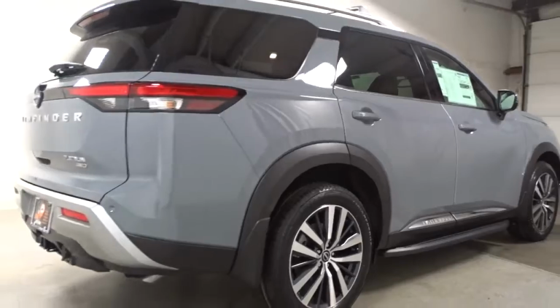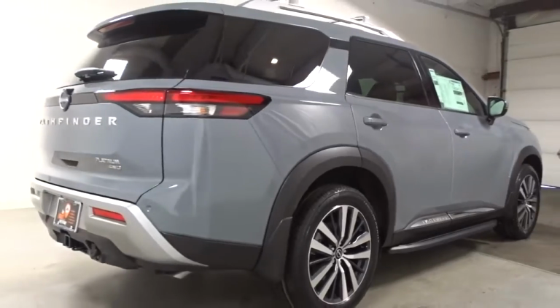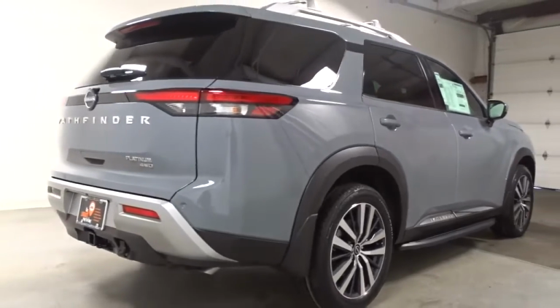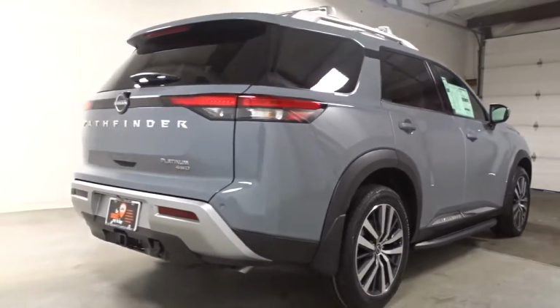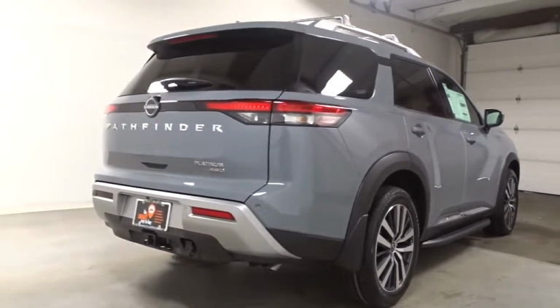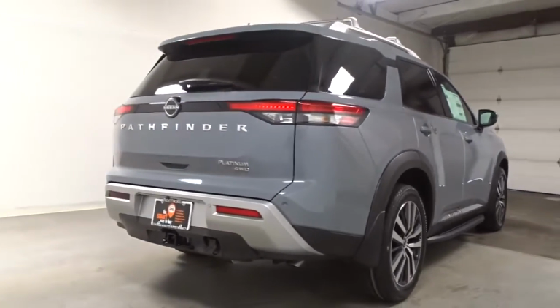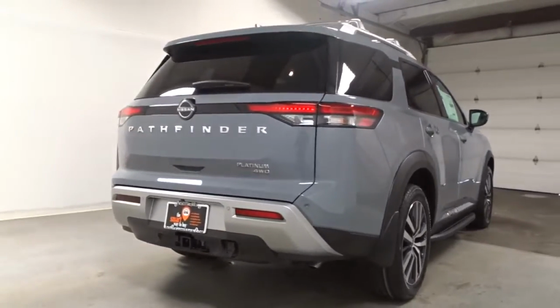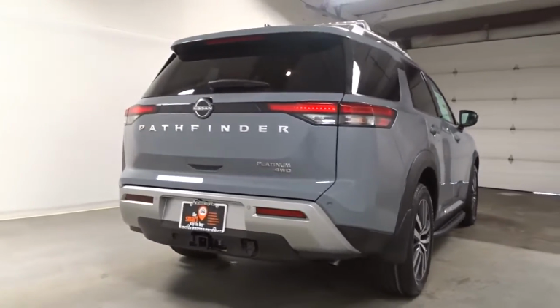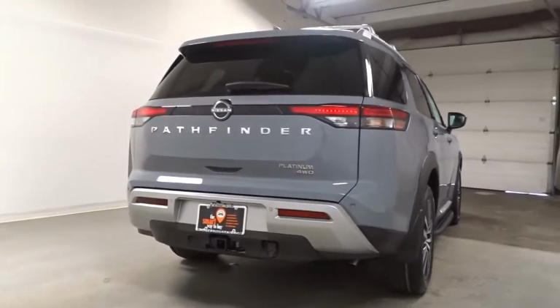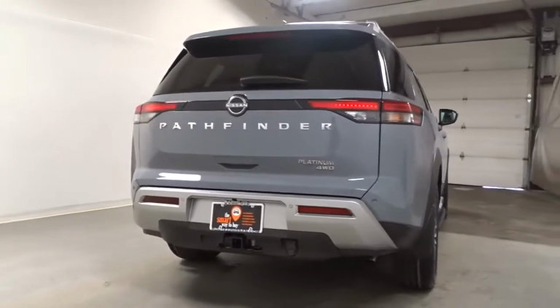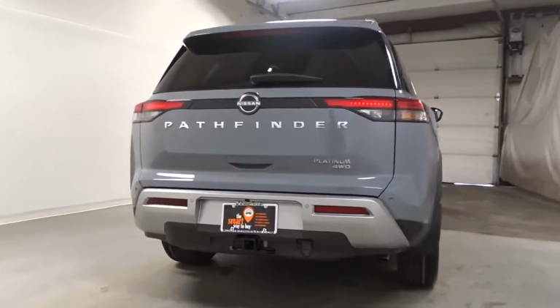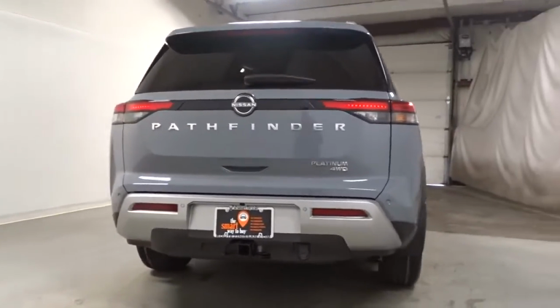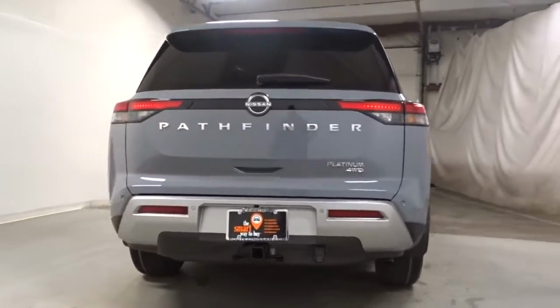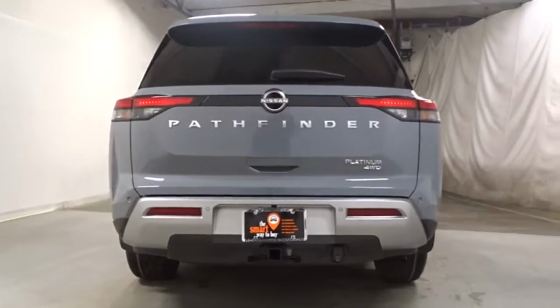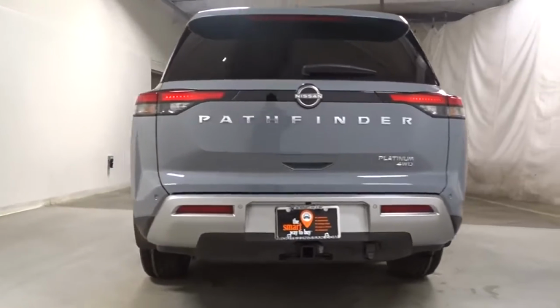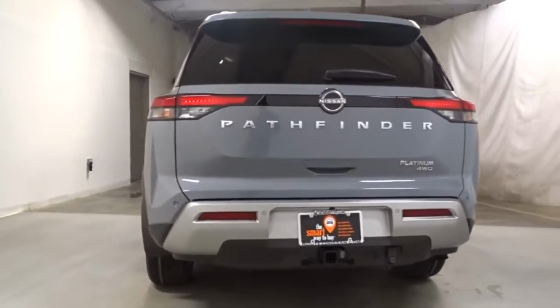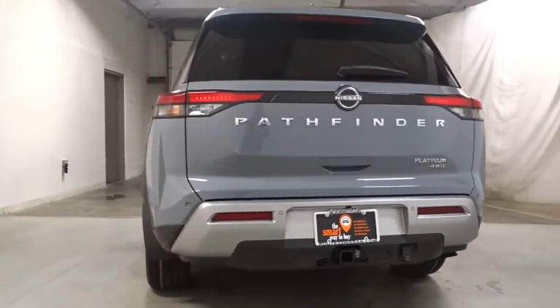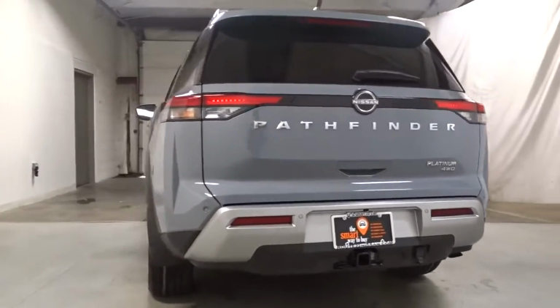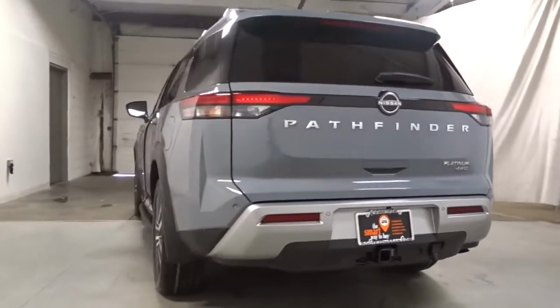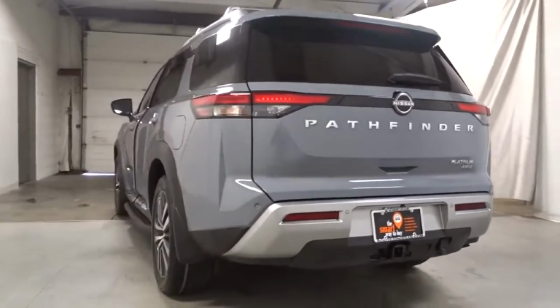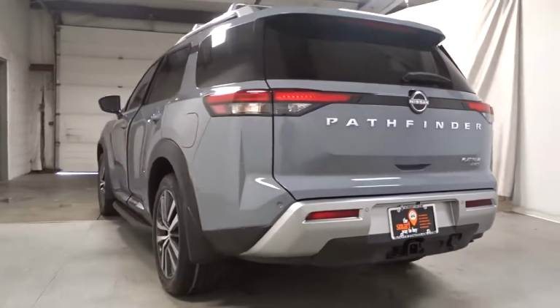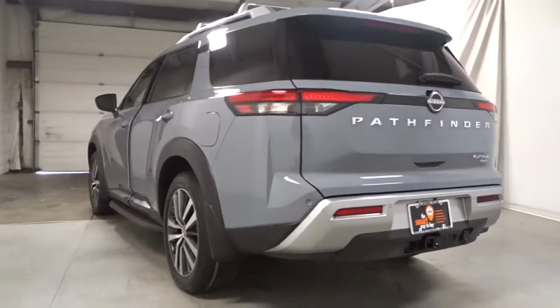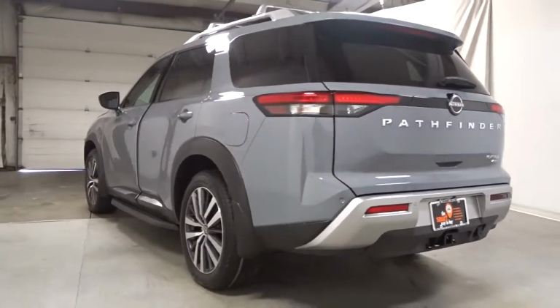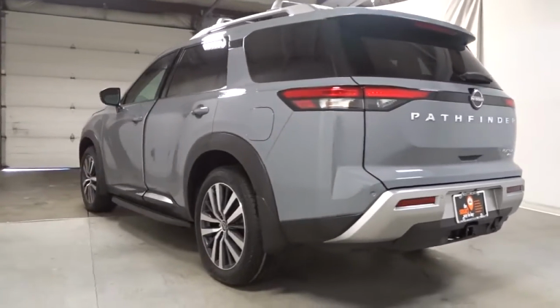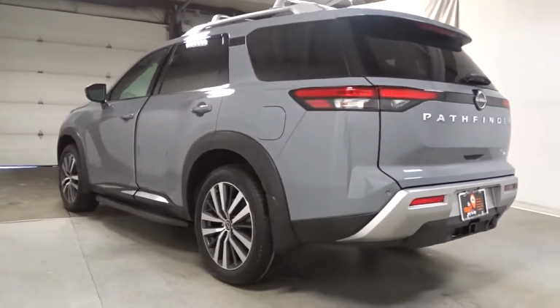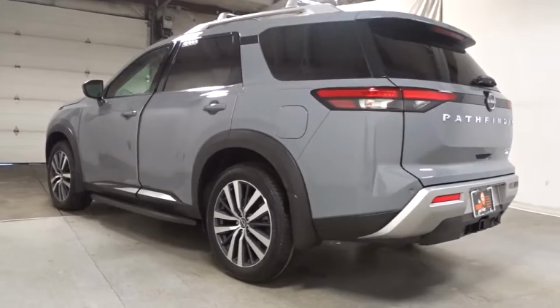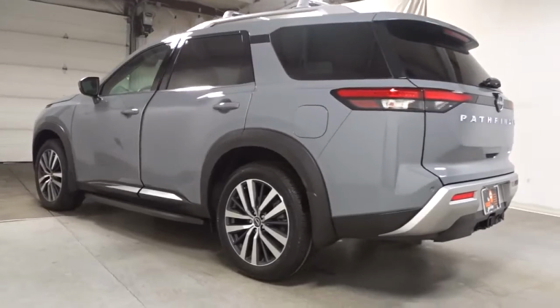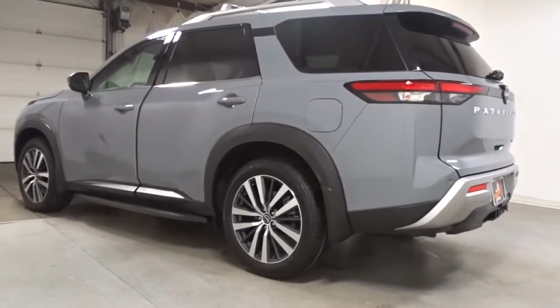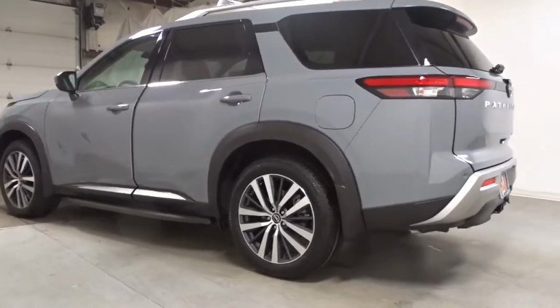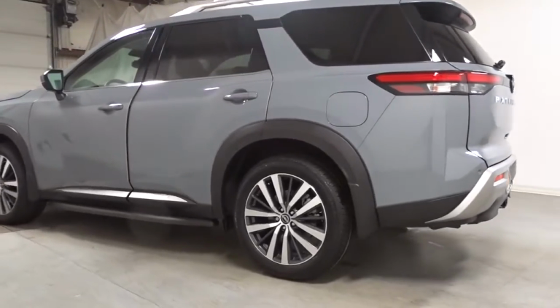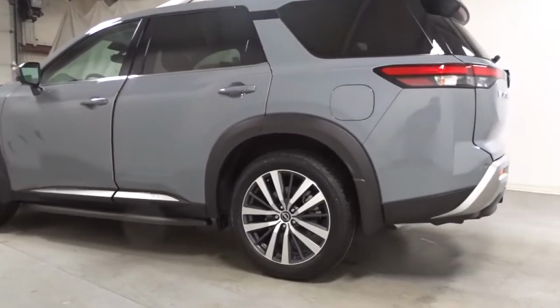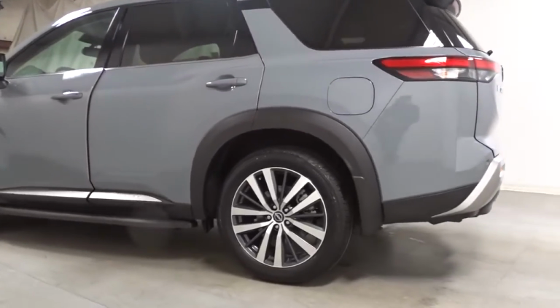Sun moonroof, navigation system, keyless entry, power lift gate, fog lamps, heated rear seat, power passenger seat, aluminum wheels, electronic stability control, dual zone AC.